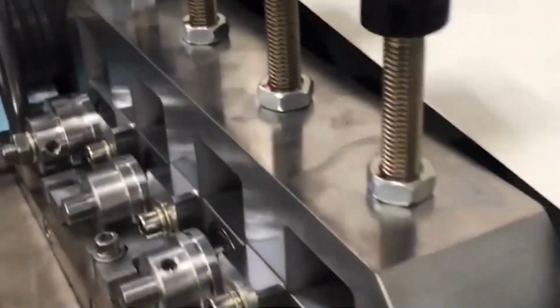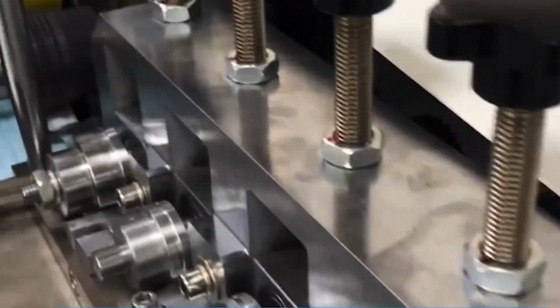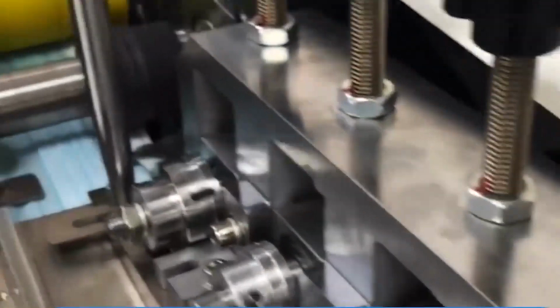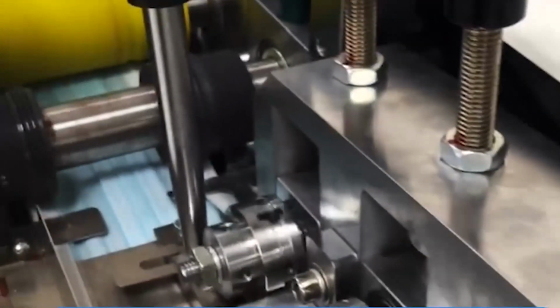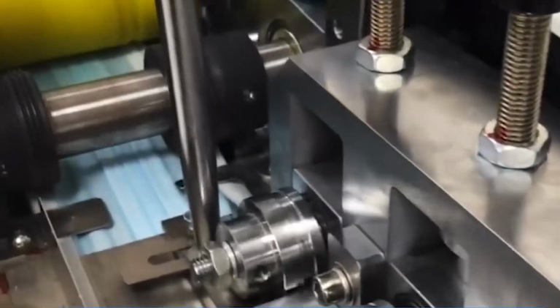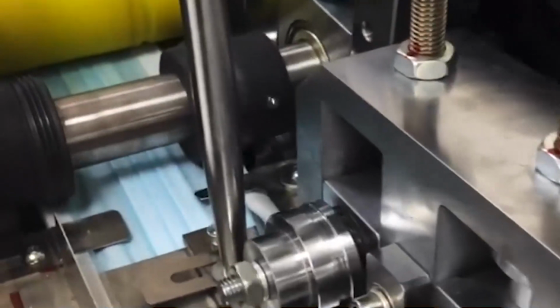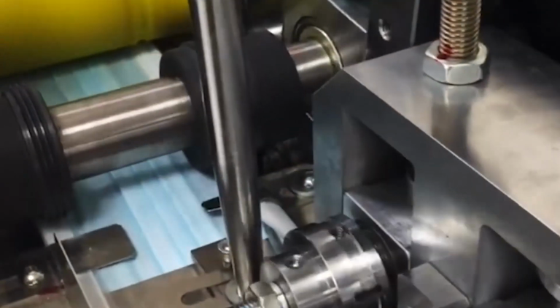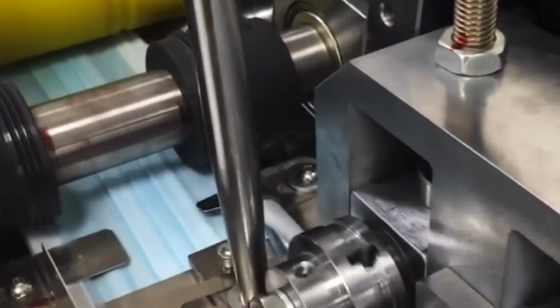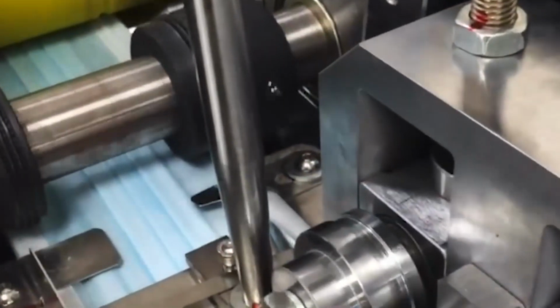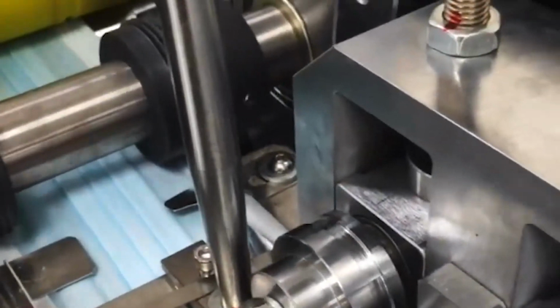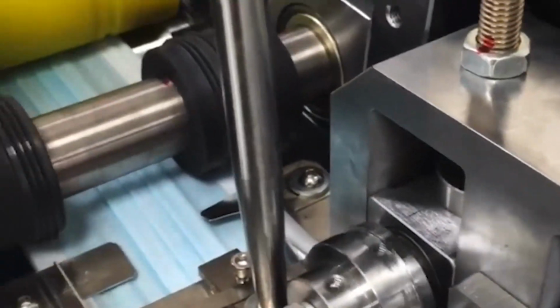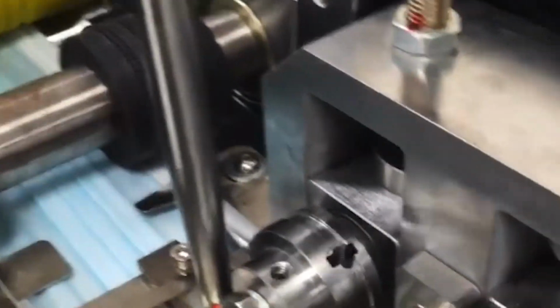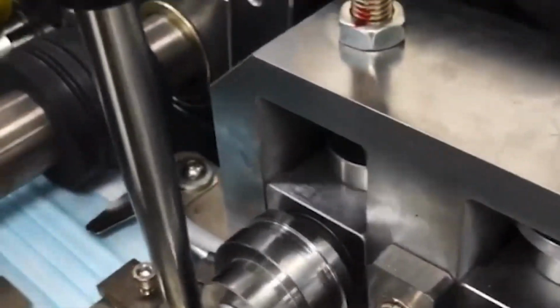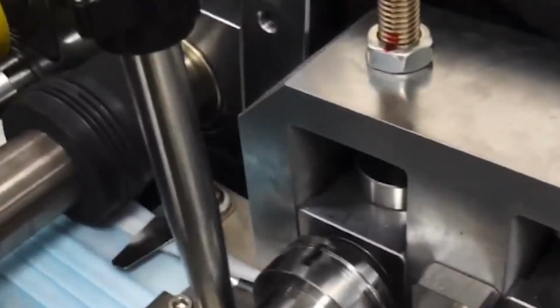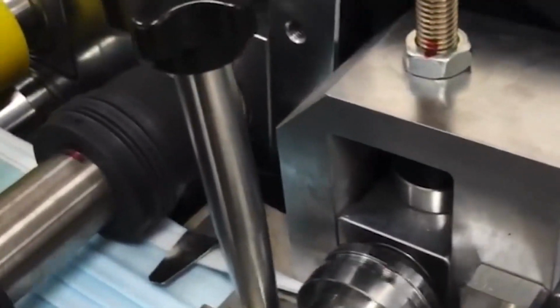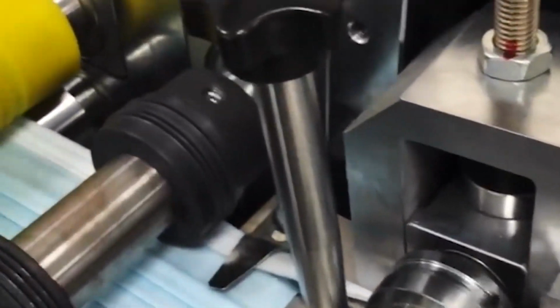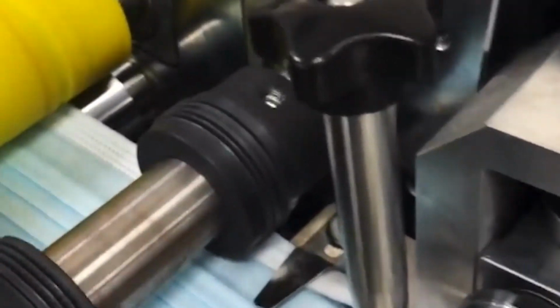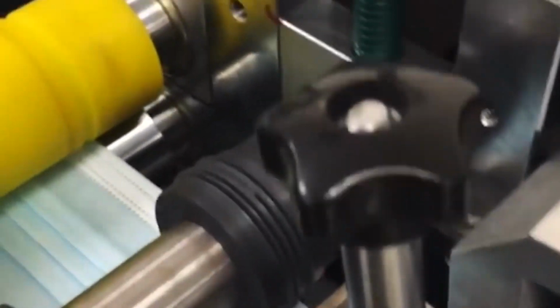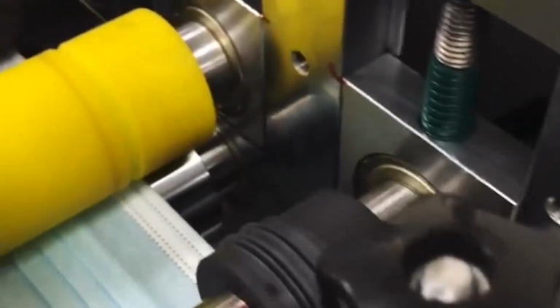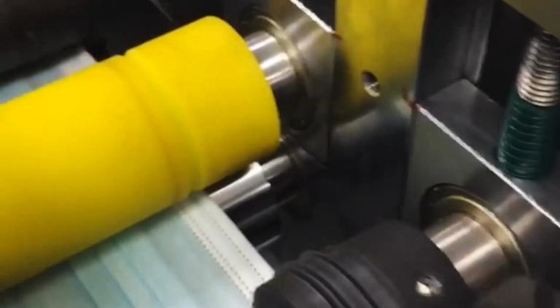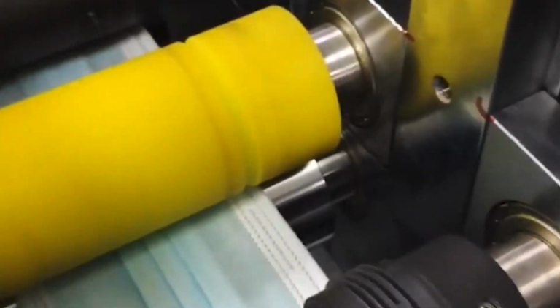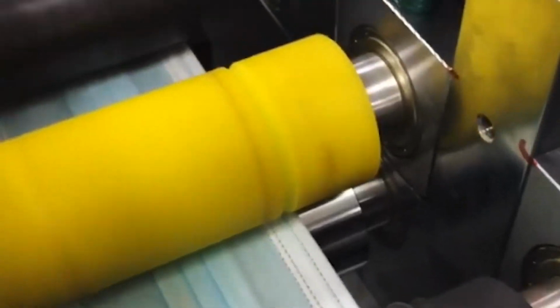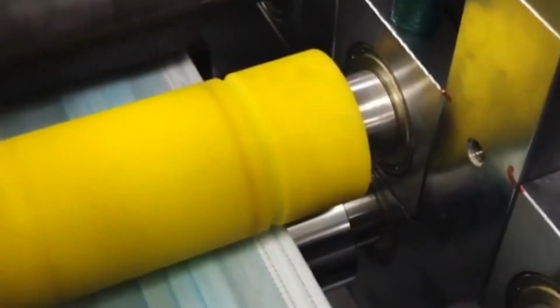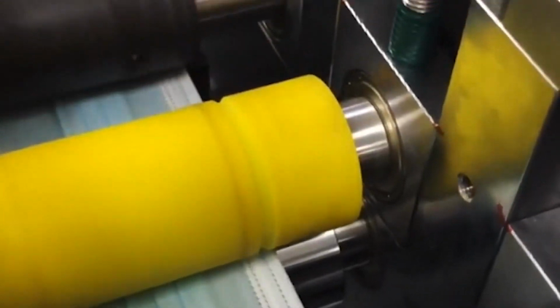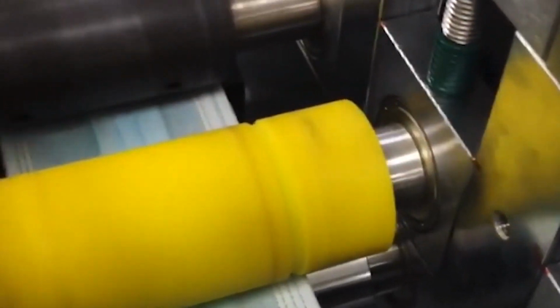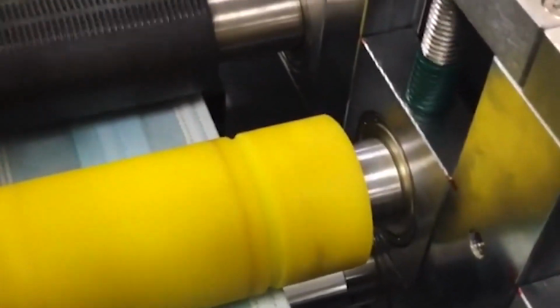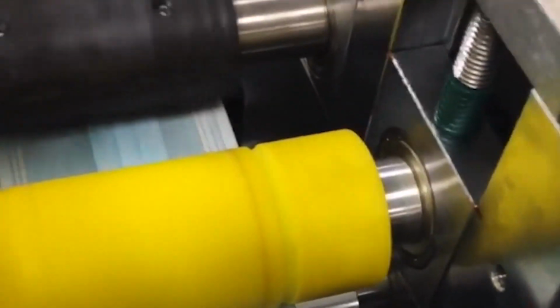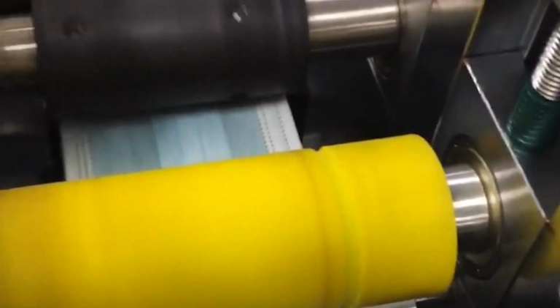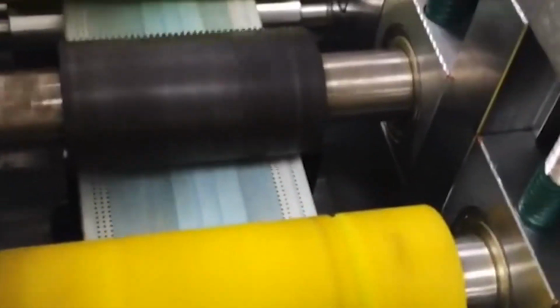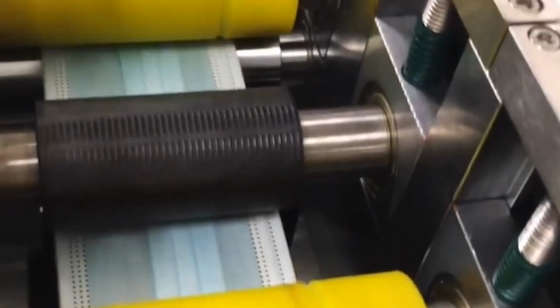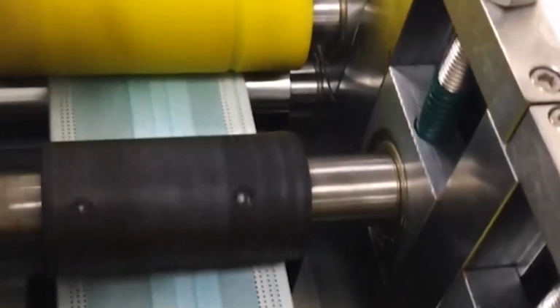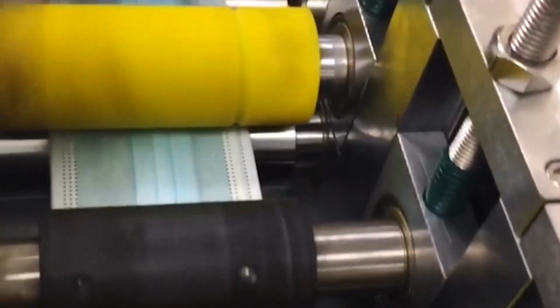The right side of the fabric is connected to the fabric roll. As mentioned above, the fabric roll placement frame is driven. The function of this tensioning mechanism is to prevent the fabric from being too loose or too tight.